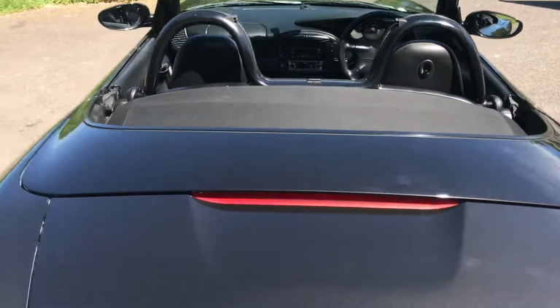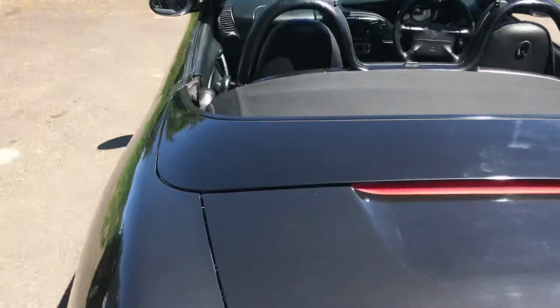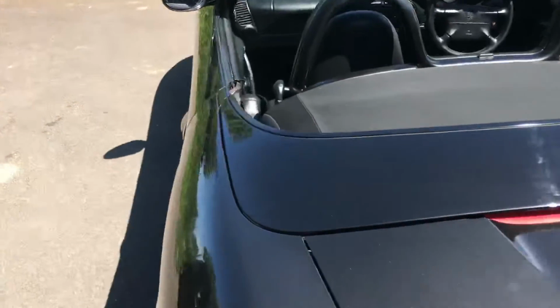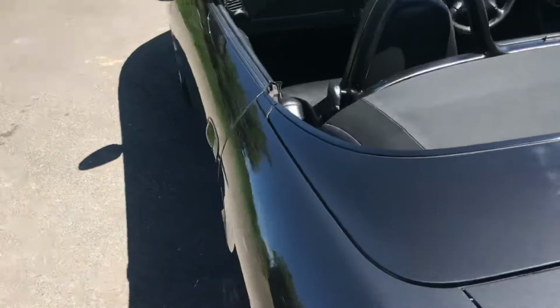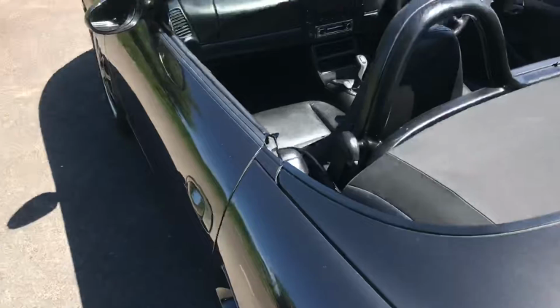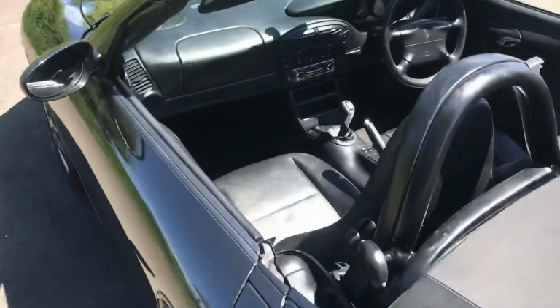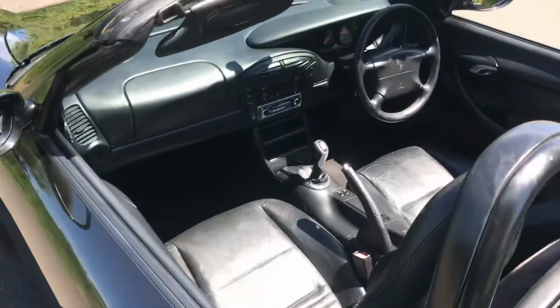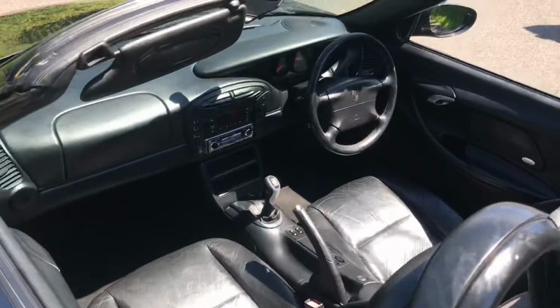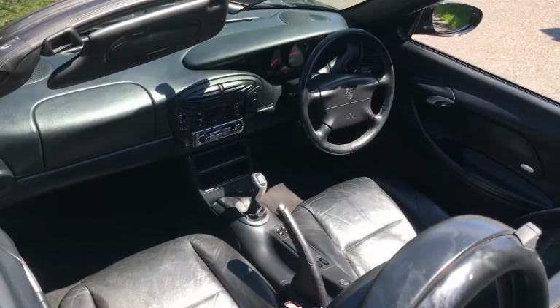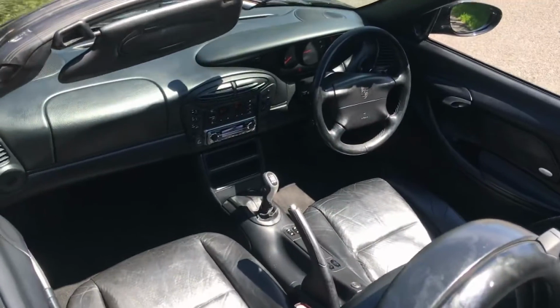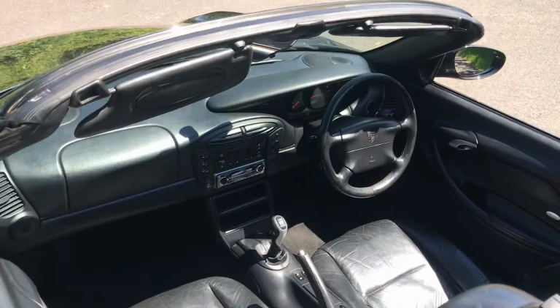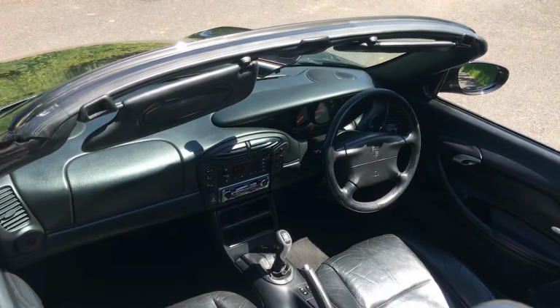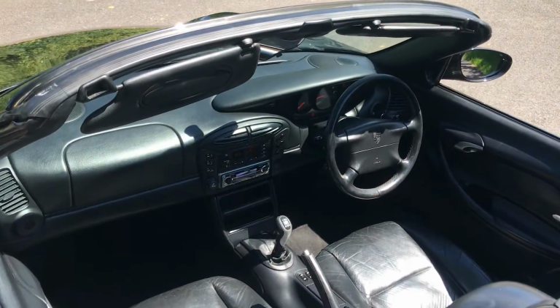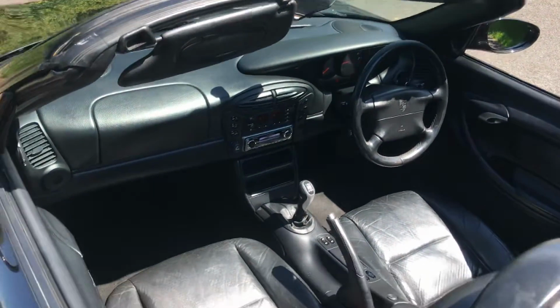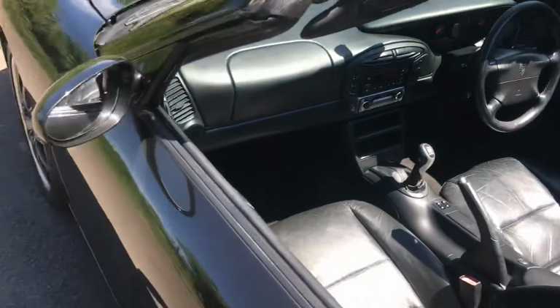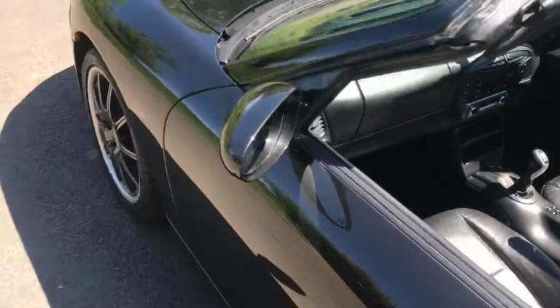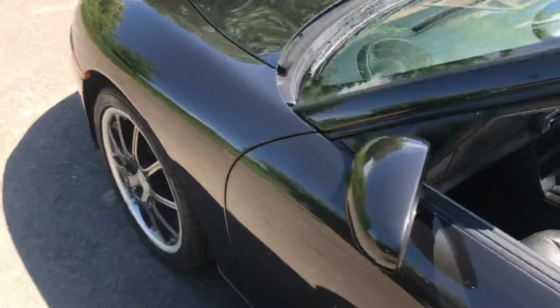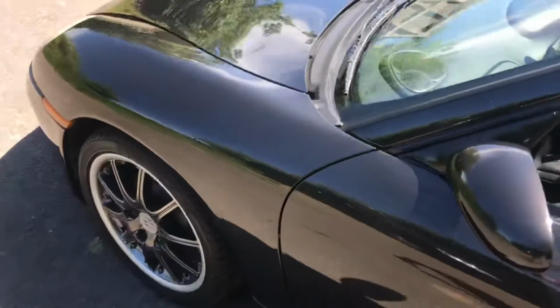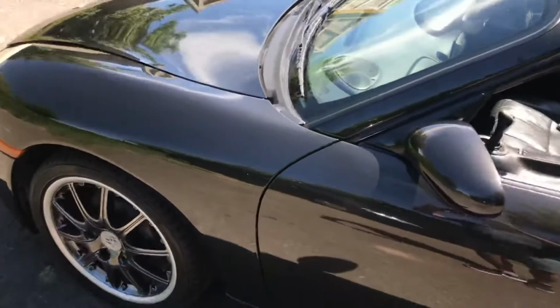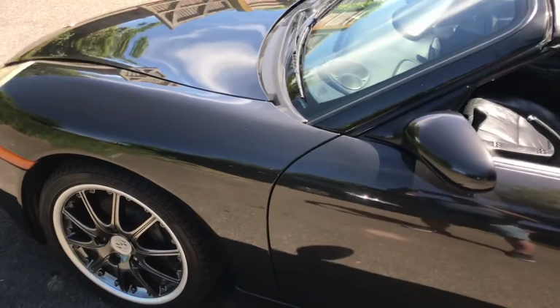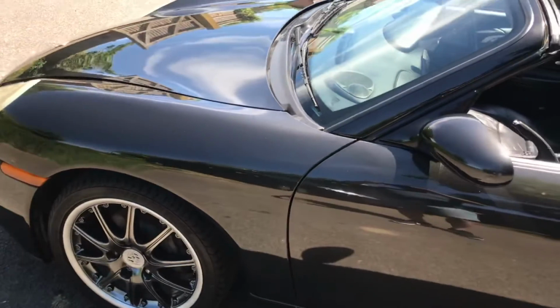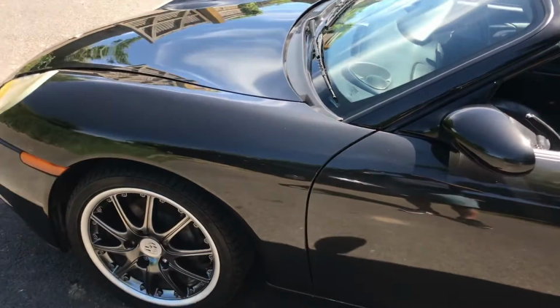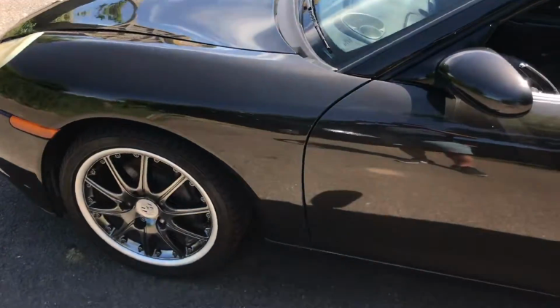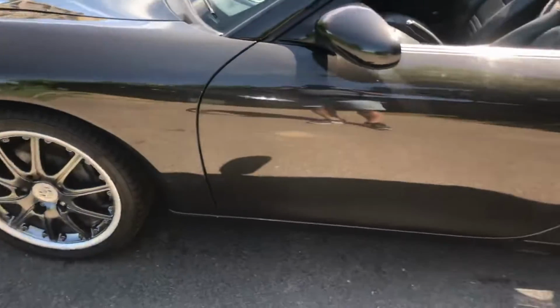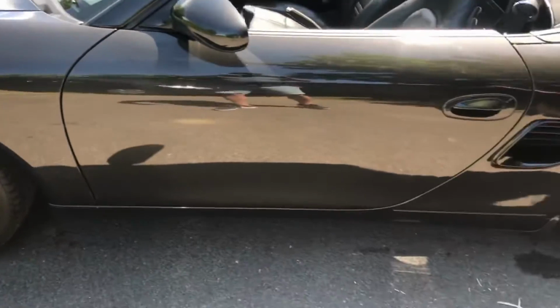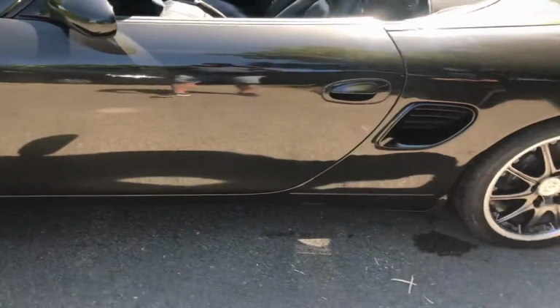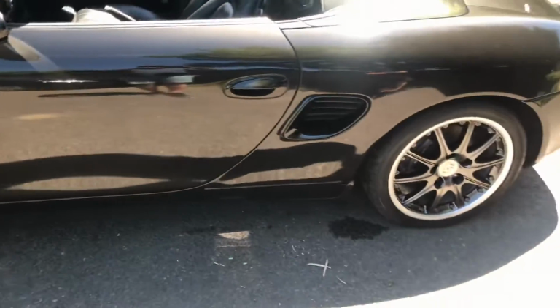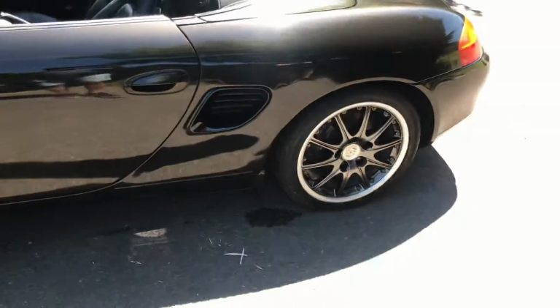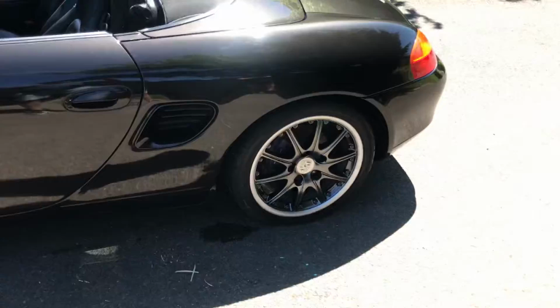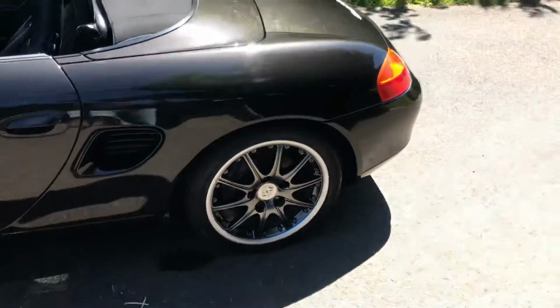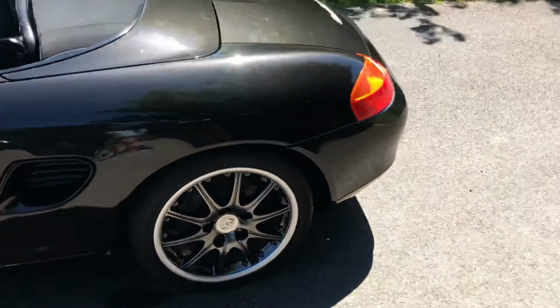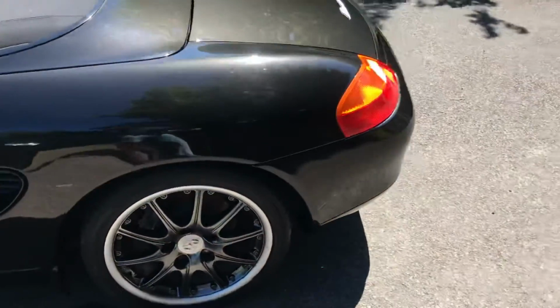She will need an MOT. Like I said, it had a valid MOT when it was pulled into storage. So yeah, it should make someone a lovely little car.